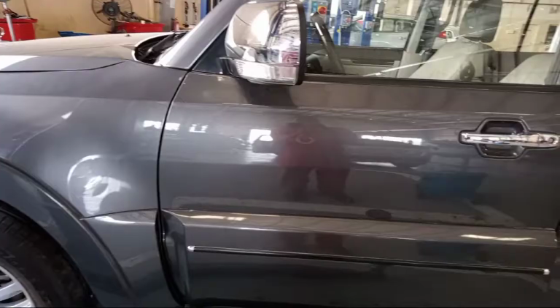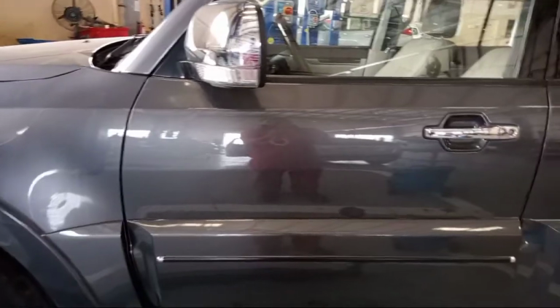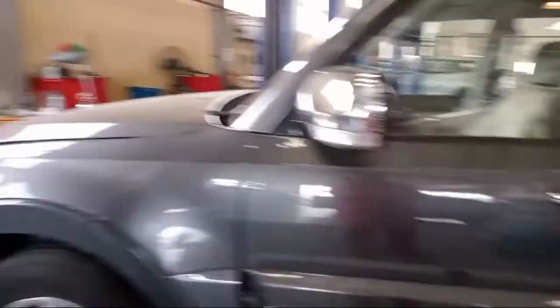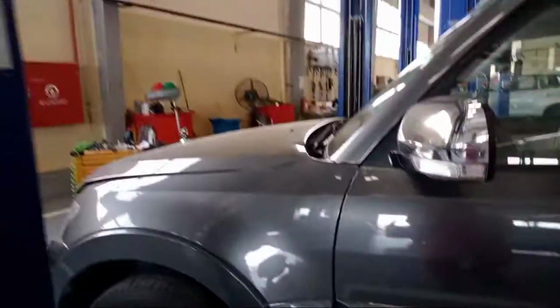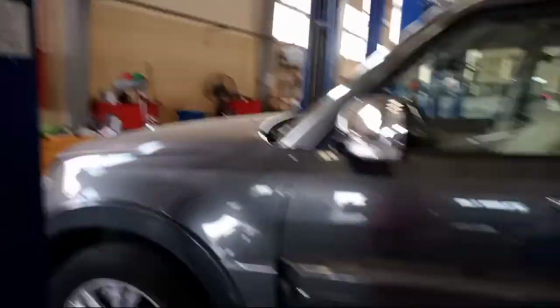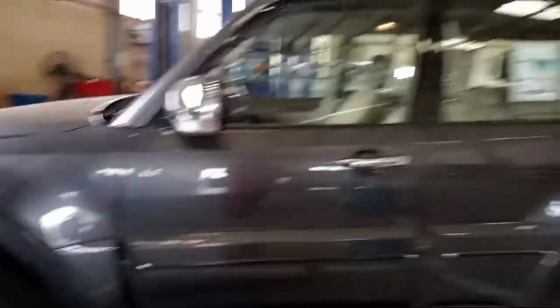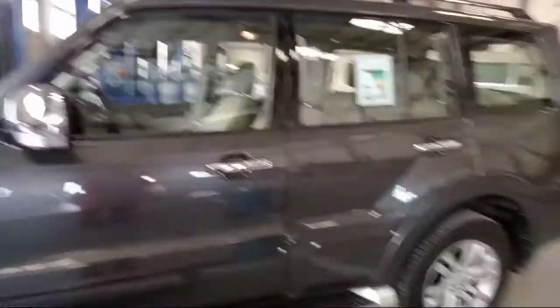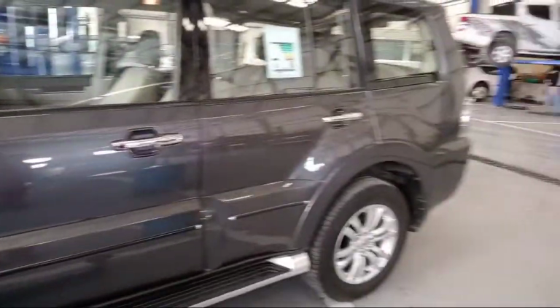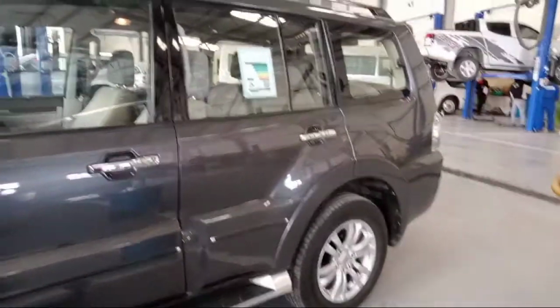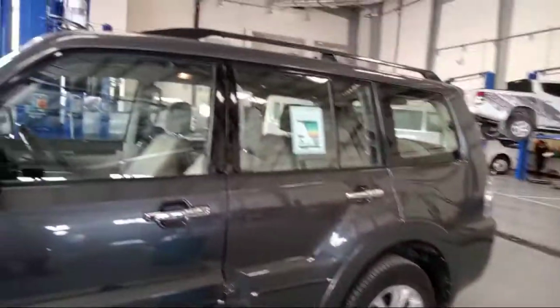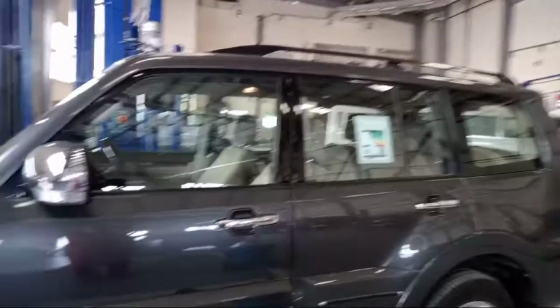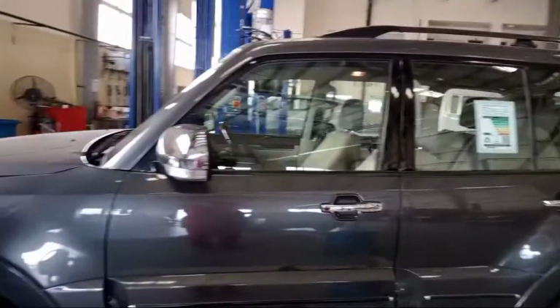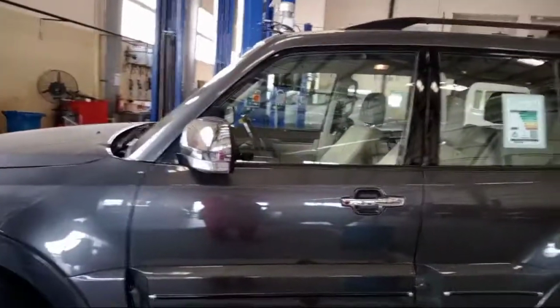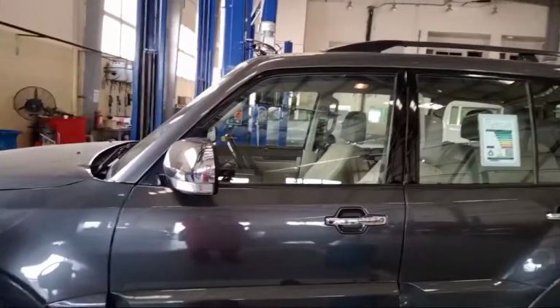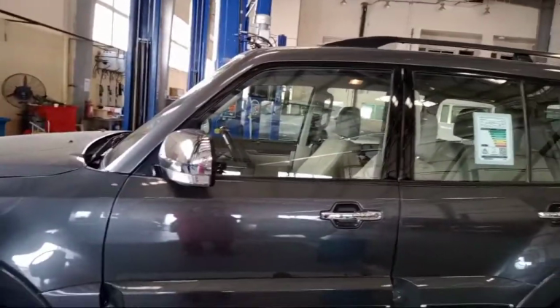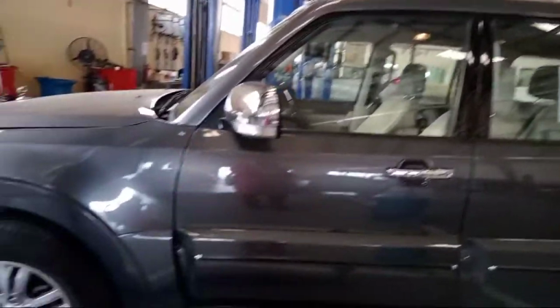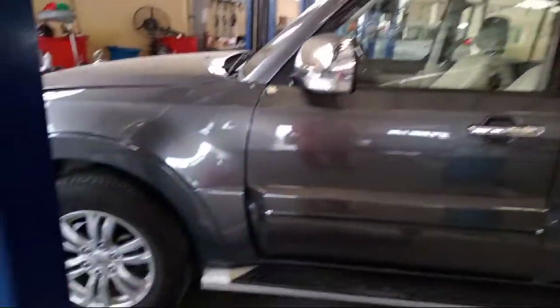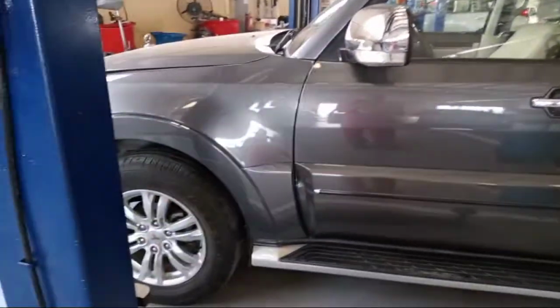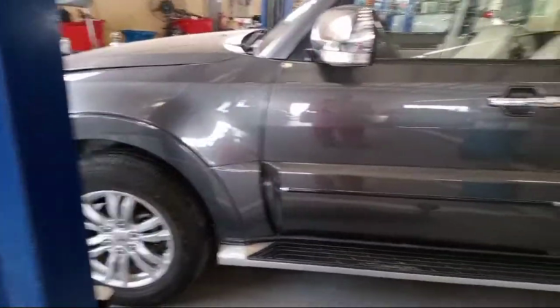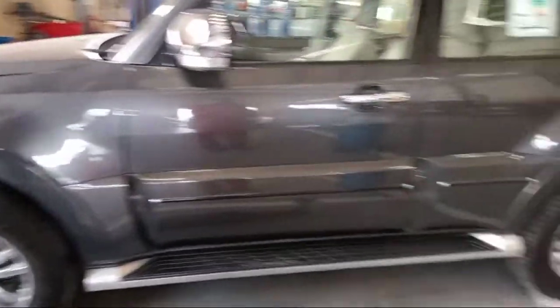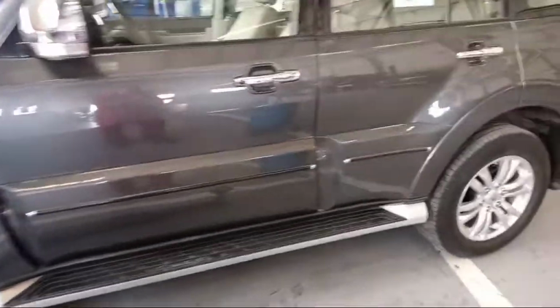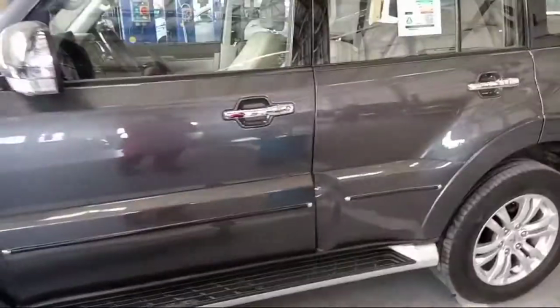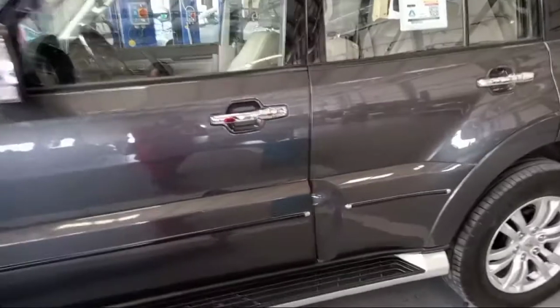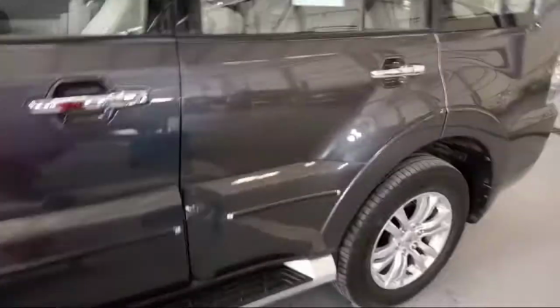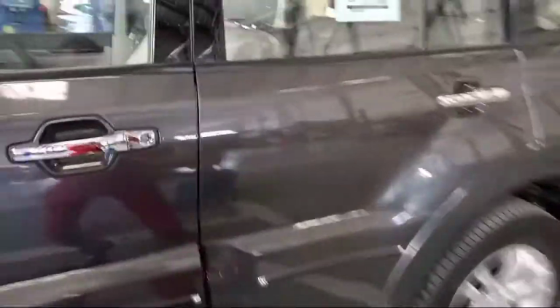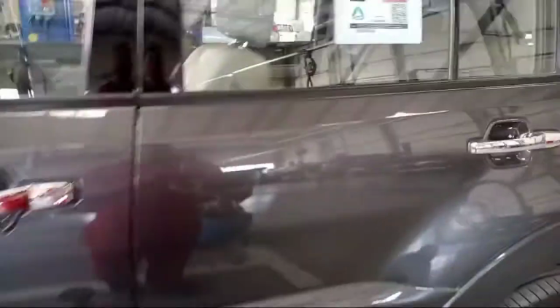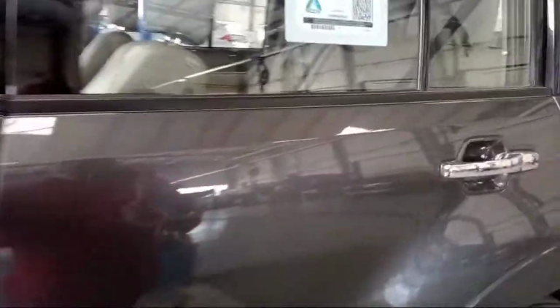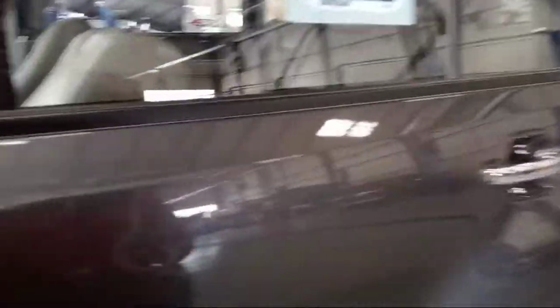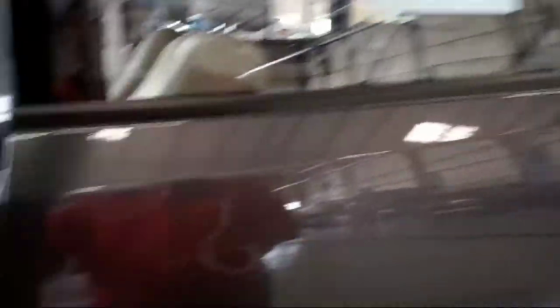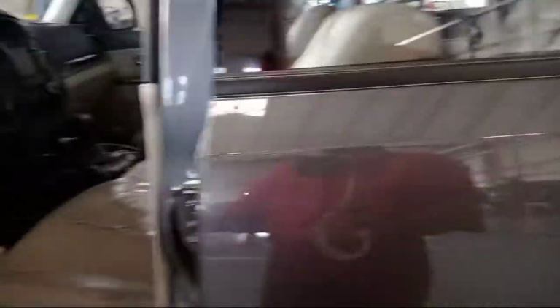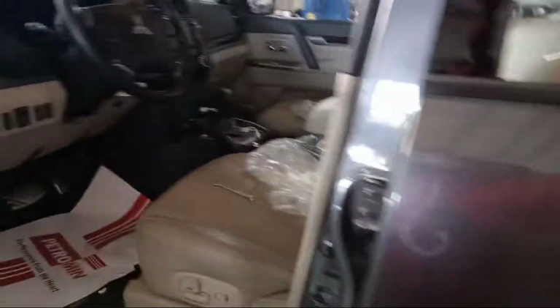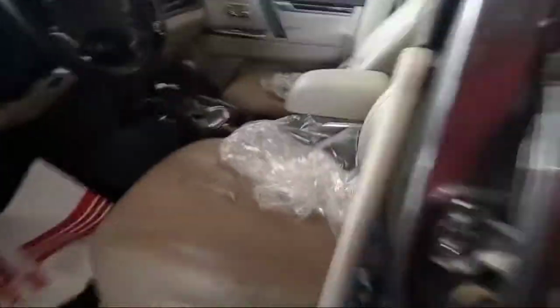Hi guys, this is Mitsubishi Pajero. I will give you a technique — two kinds of adjustment of the handbrake. So how to adjust this one, I give you a technique.